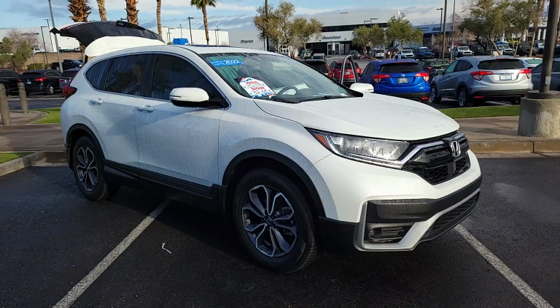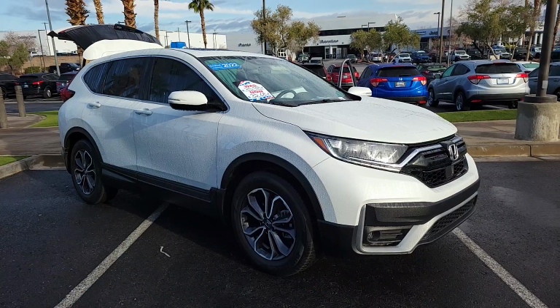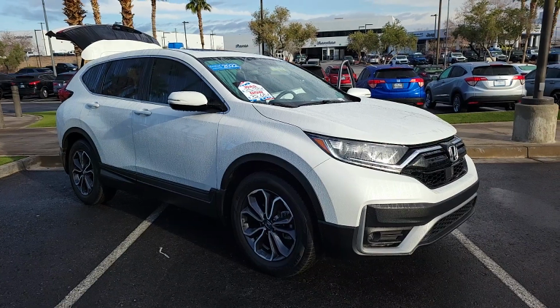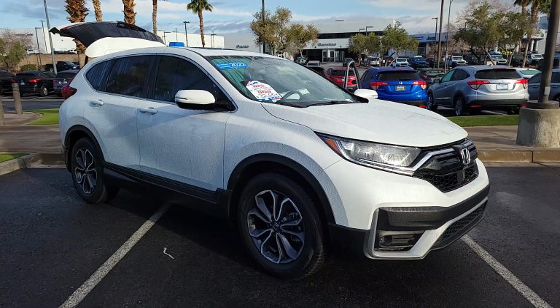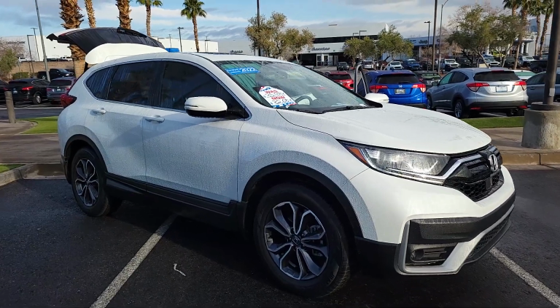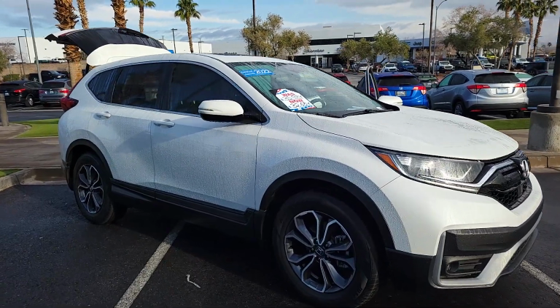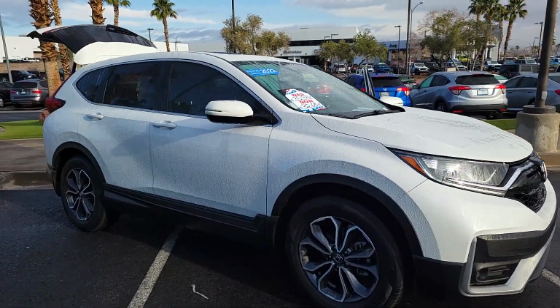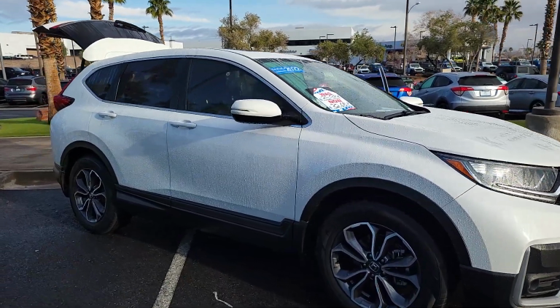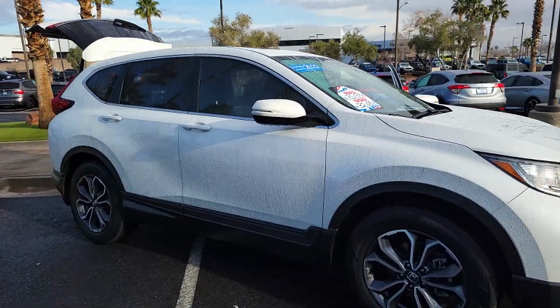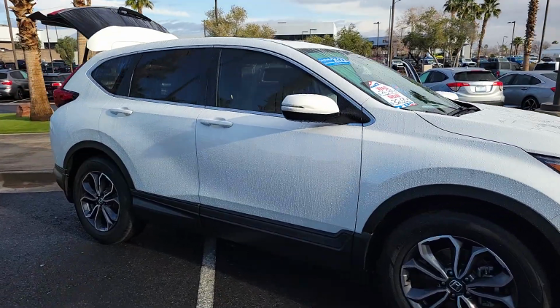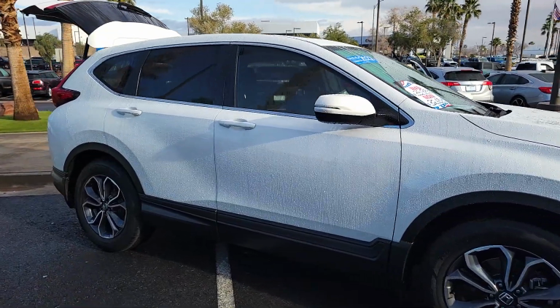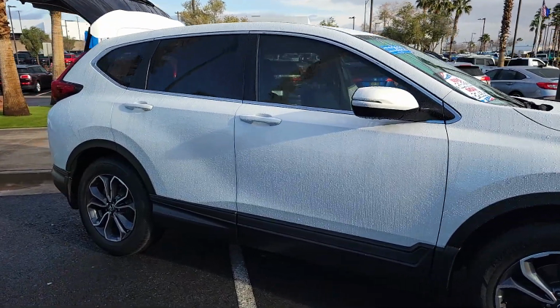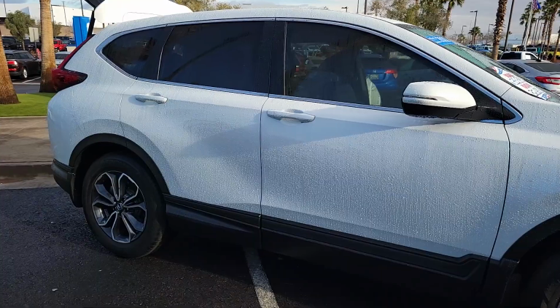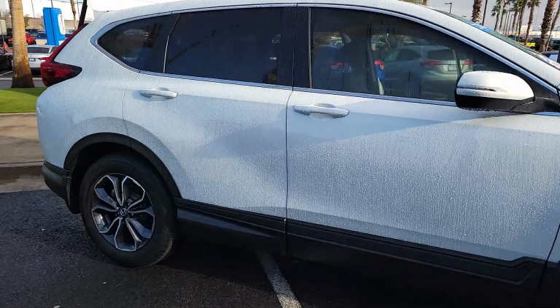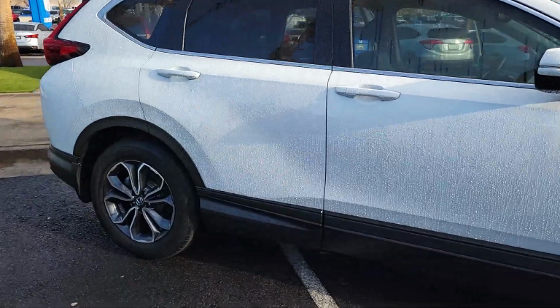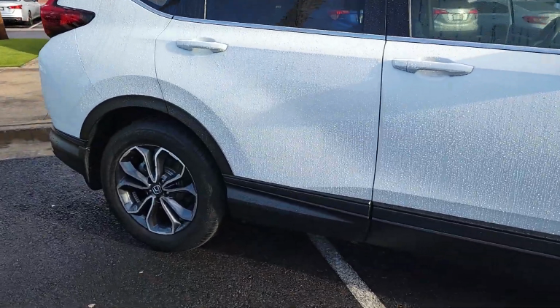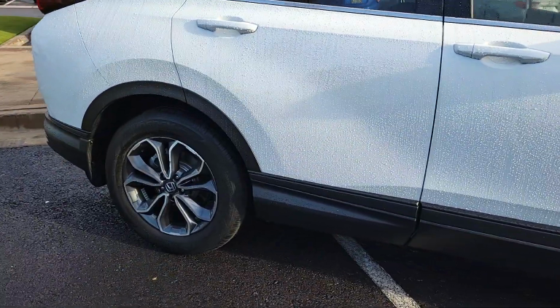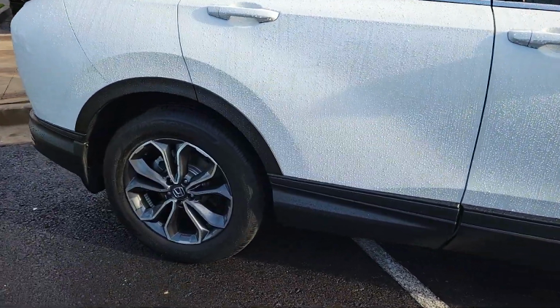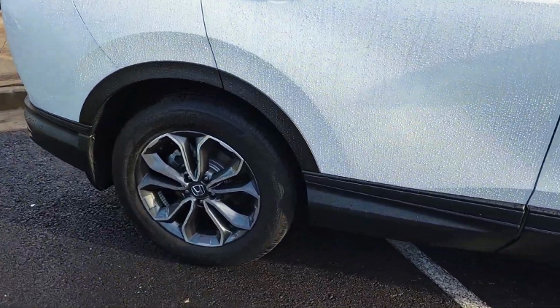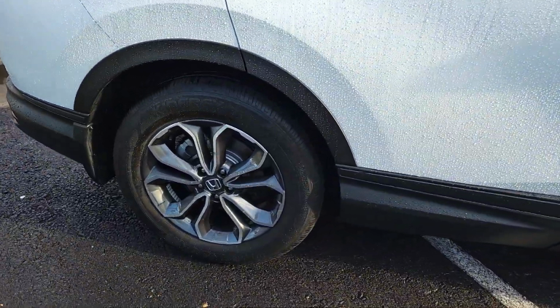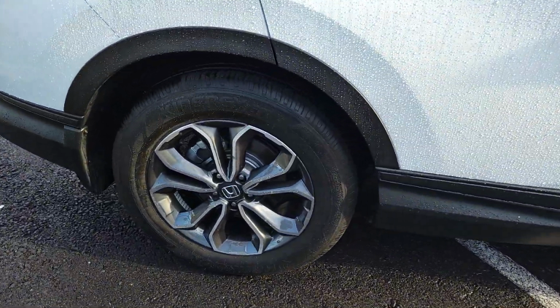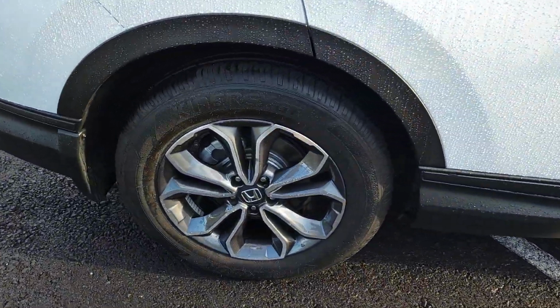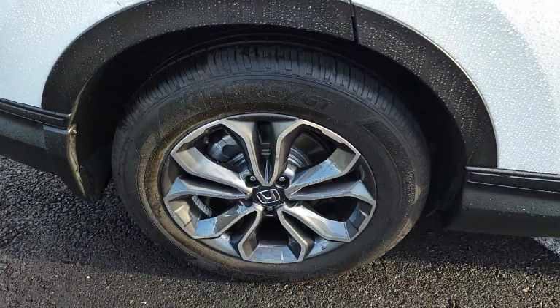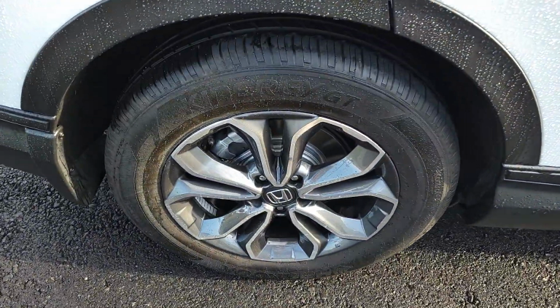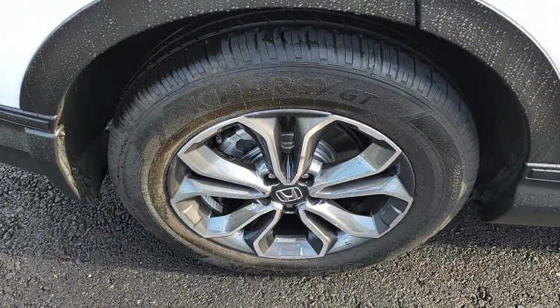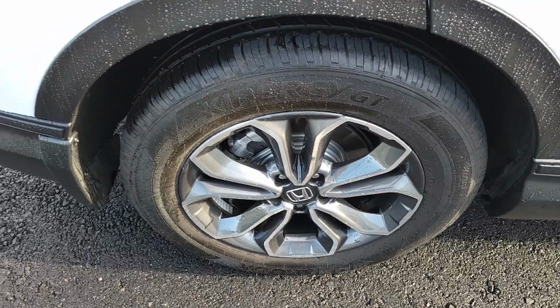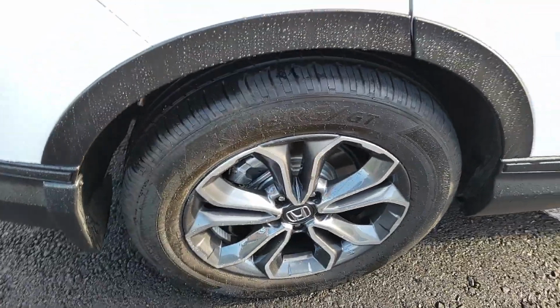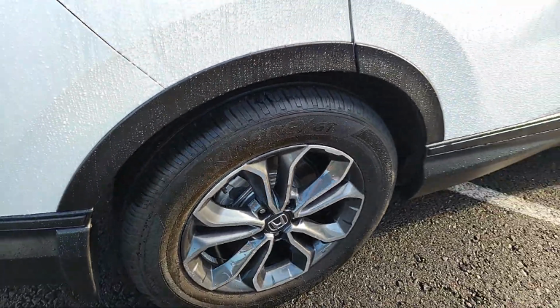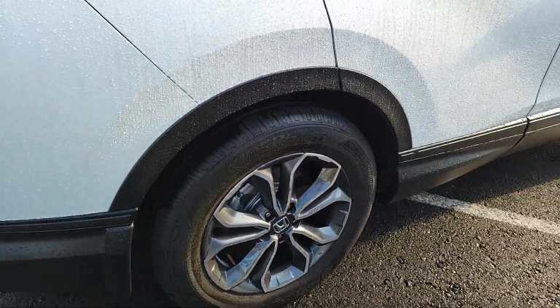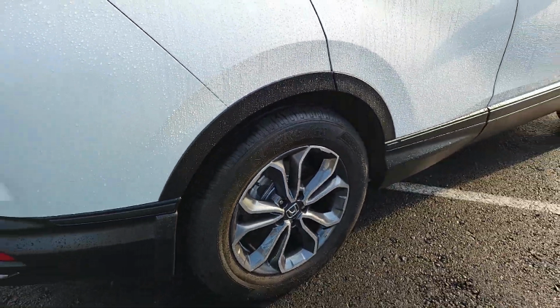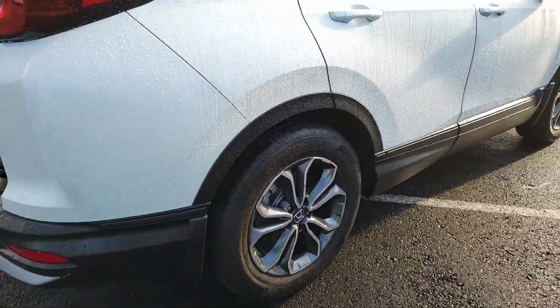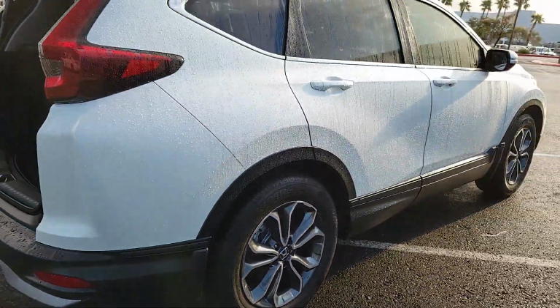Go home happy with the 2022 Honda CR-V. This vehicle is an outstanding buy with fewer than 20,000 miles on the odometer. Take a closer look at this stylish and up-for-anything CR-V.